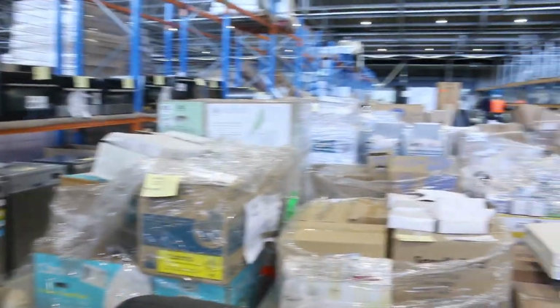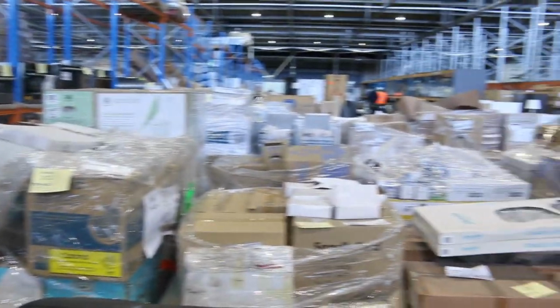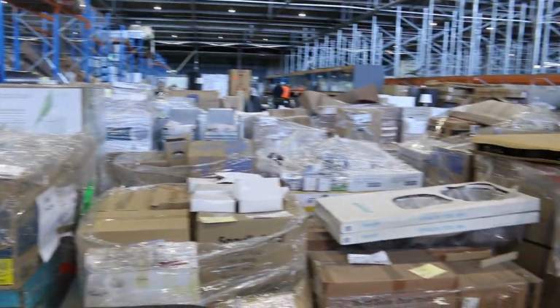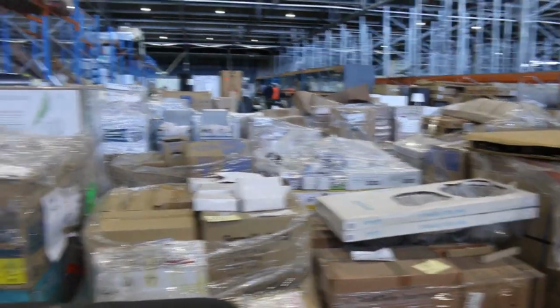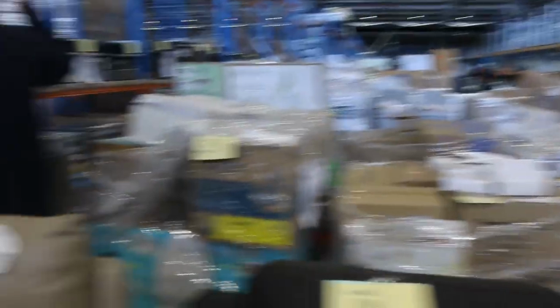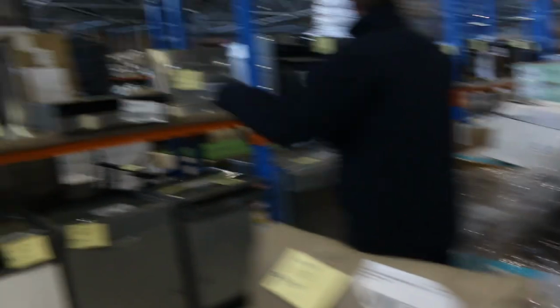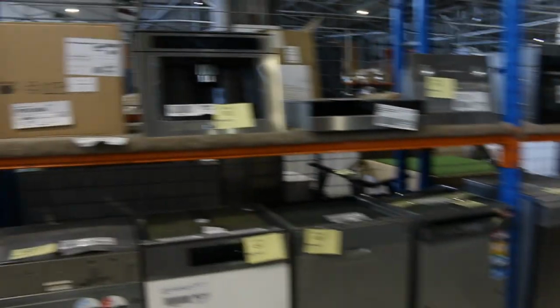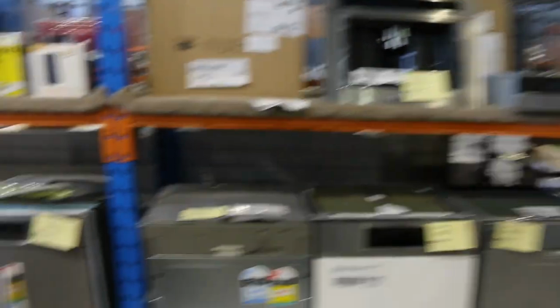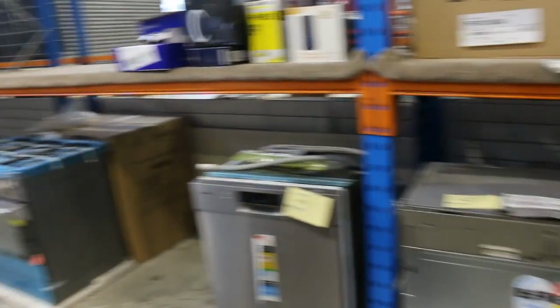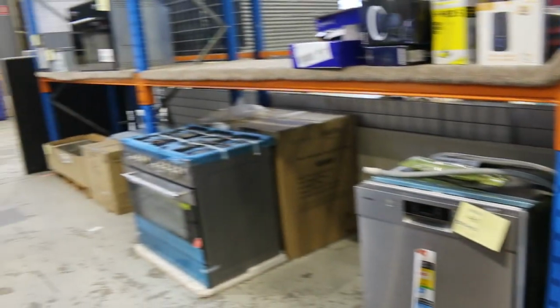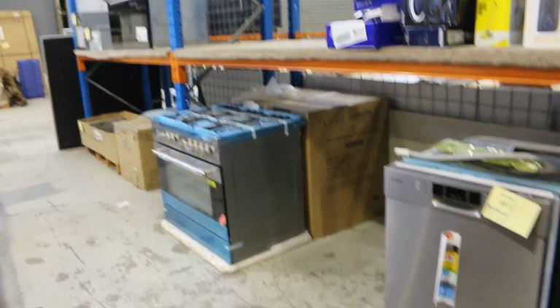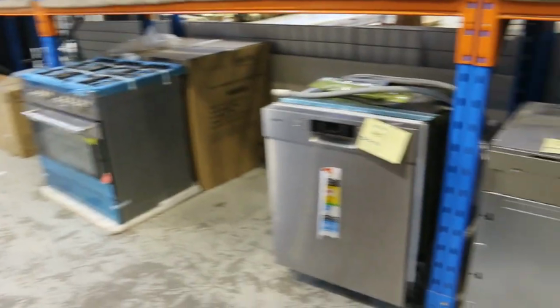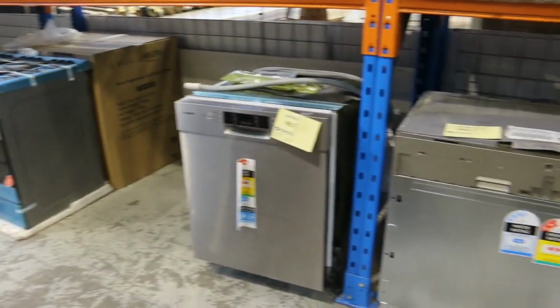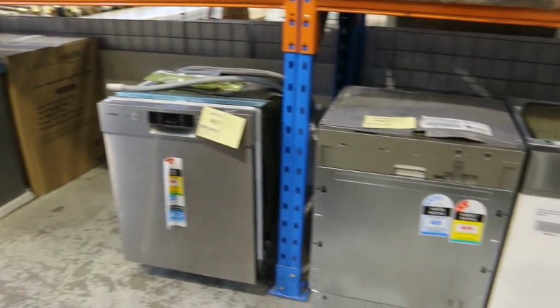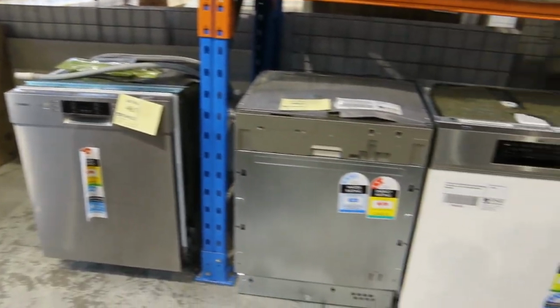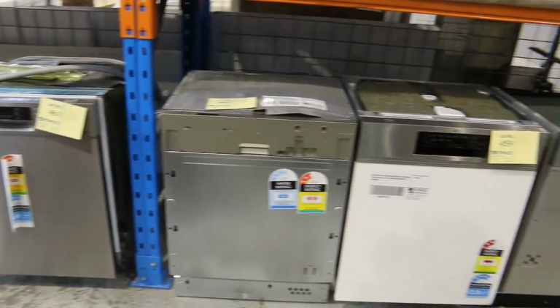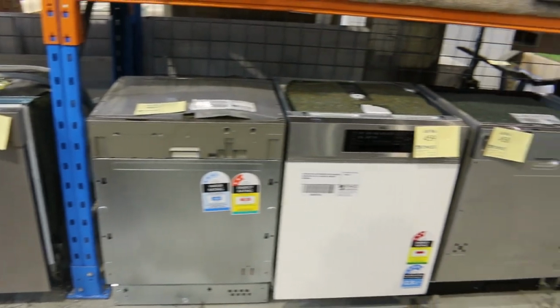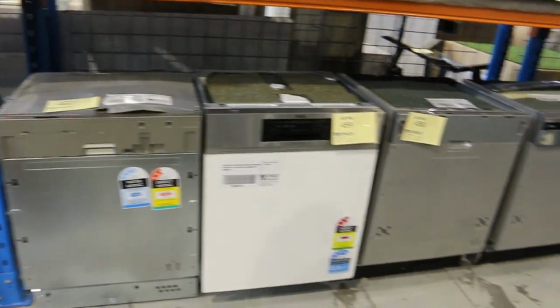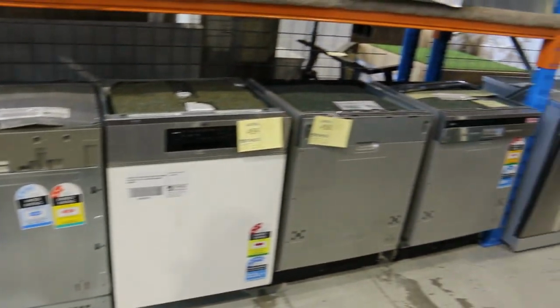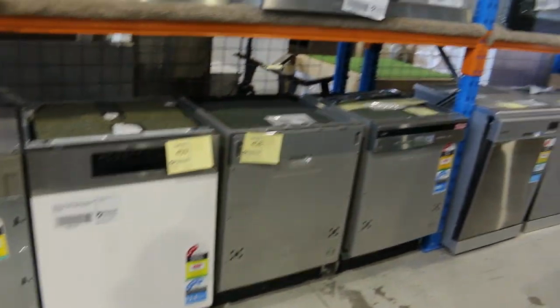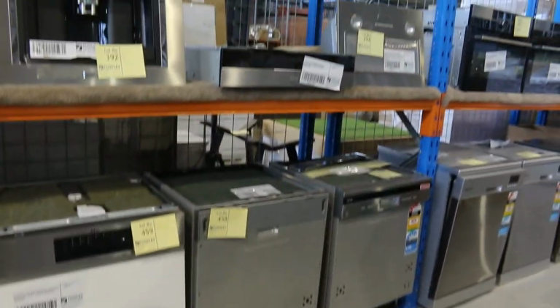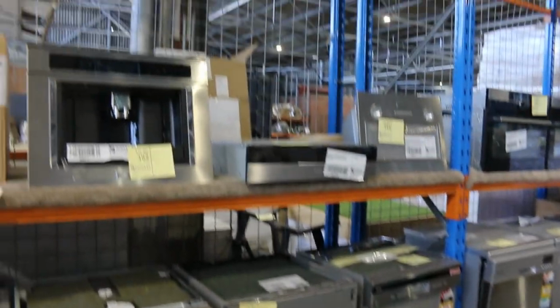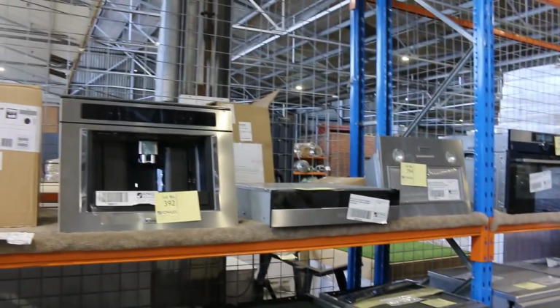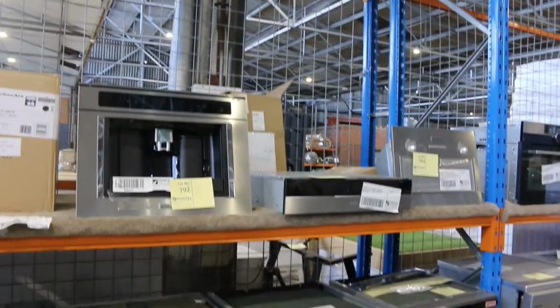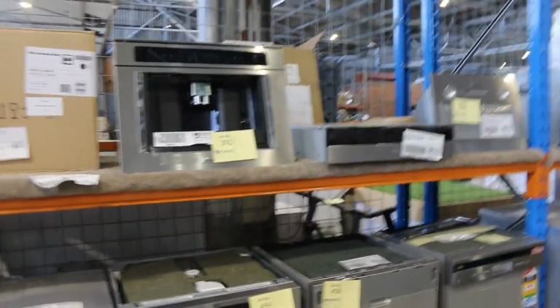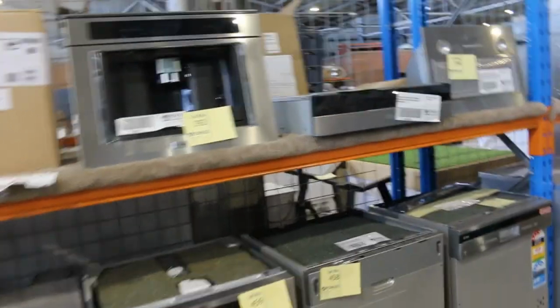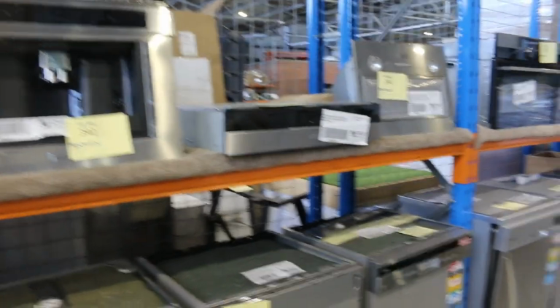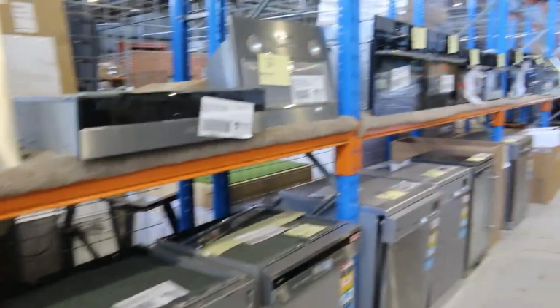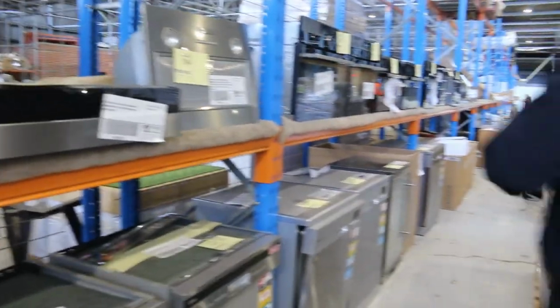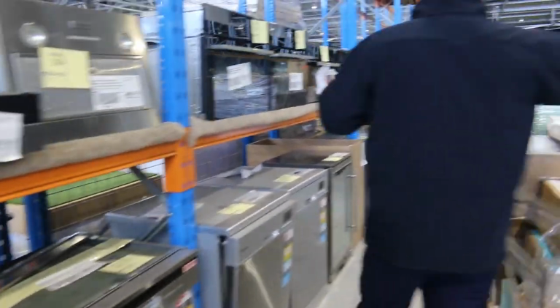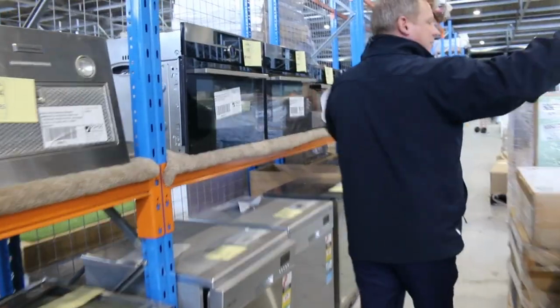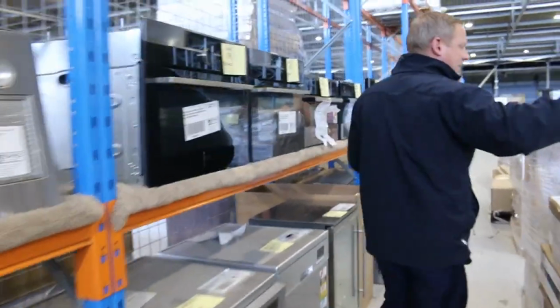Lots of appliances down the side as well — I can see compact ovens, steam ovens, microwaves, dishwashers. There's a Bosch dishwasher, a couple of AEG dishwashers, KitchenAid dishwashers, ILVI dishwashers. Lots of different bits and pieces. These pallets are absolute rippers.